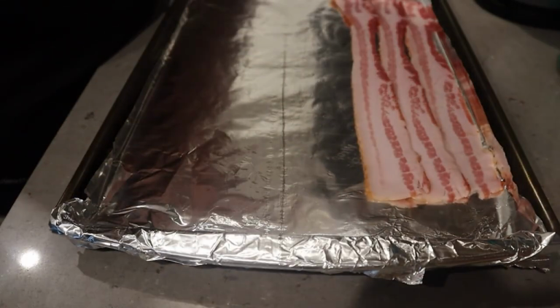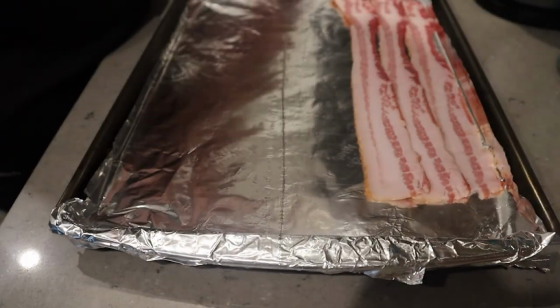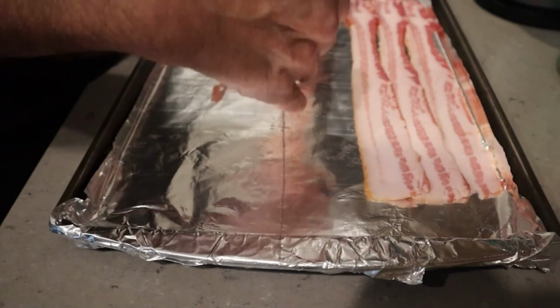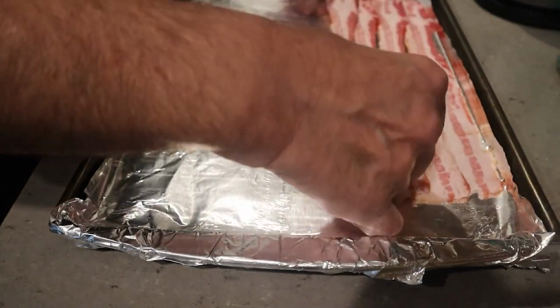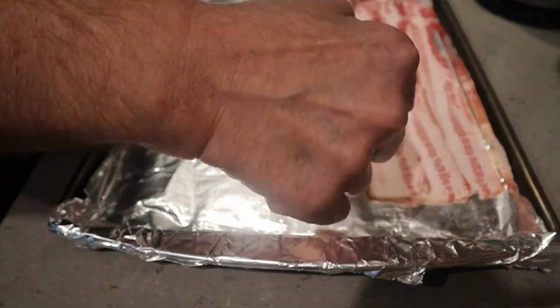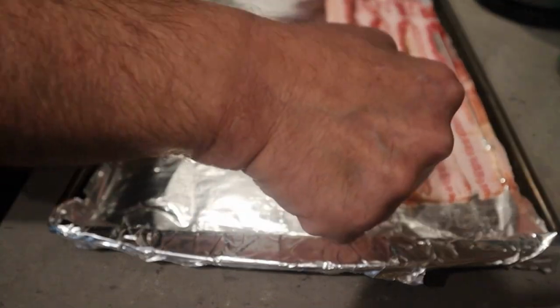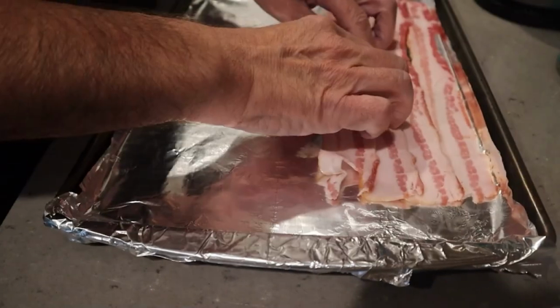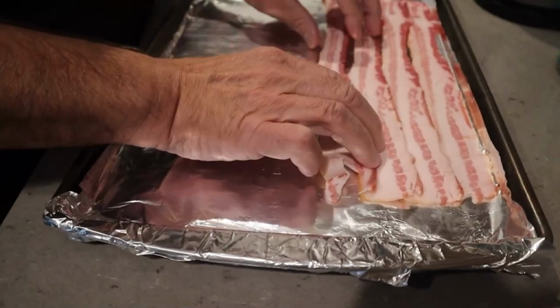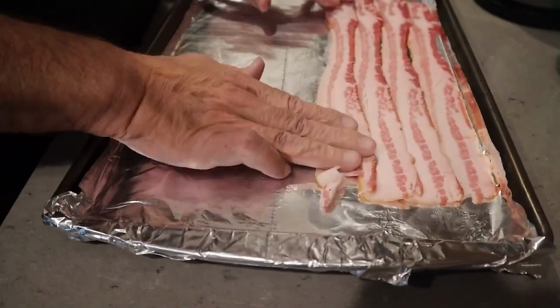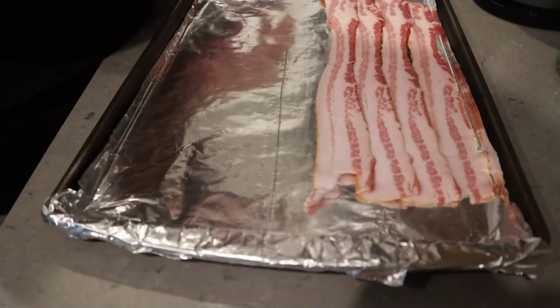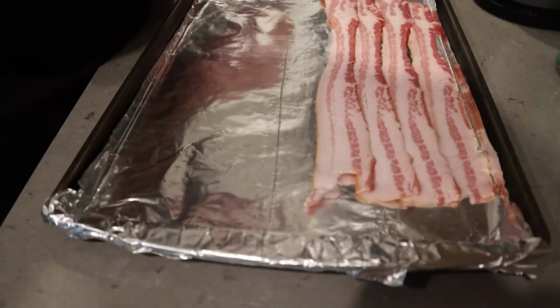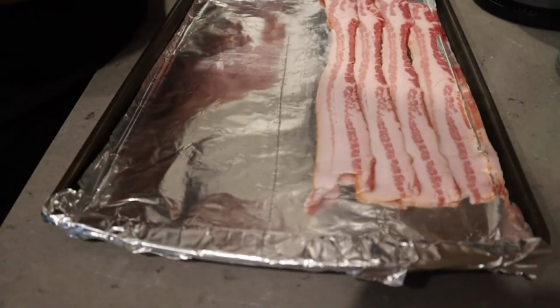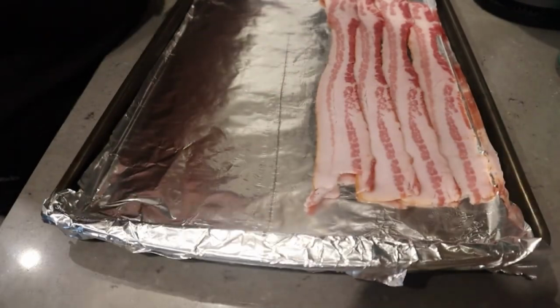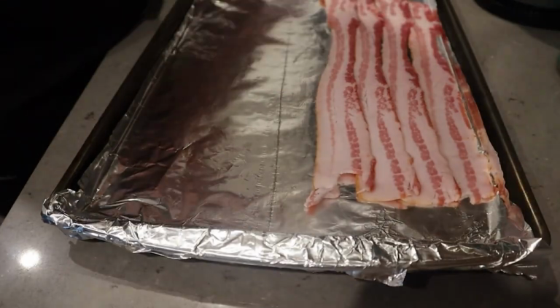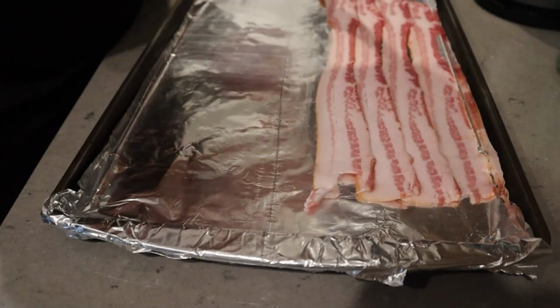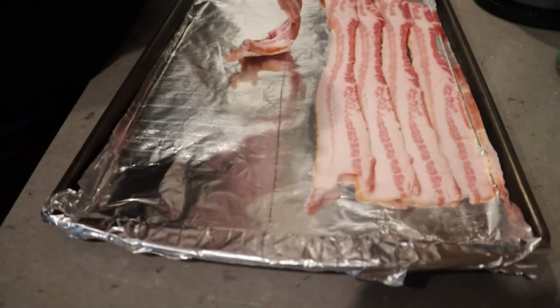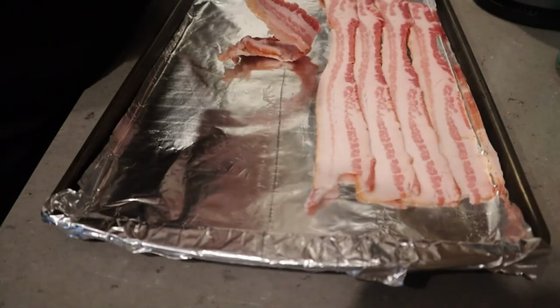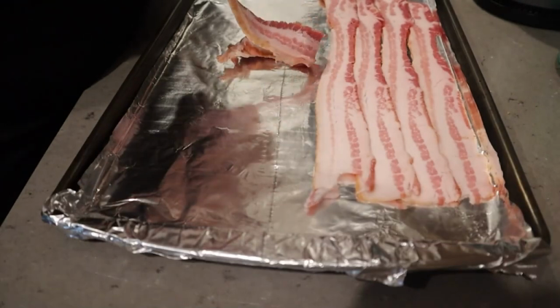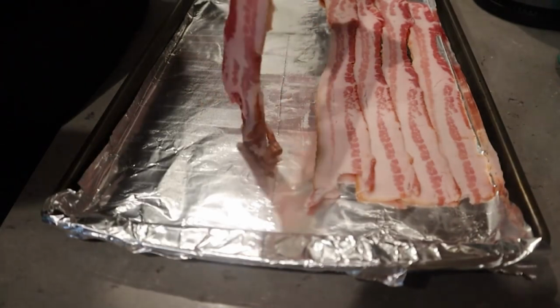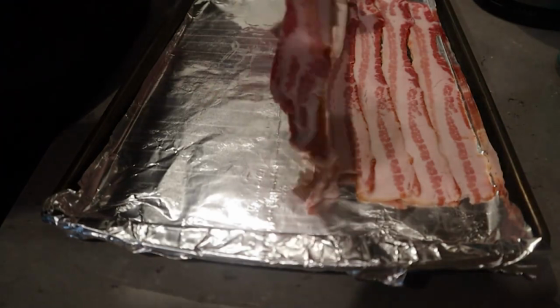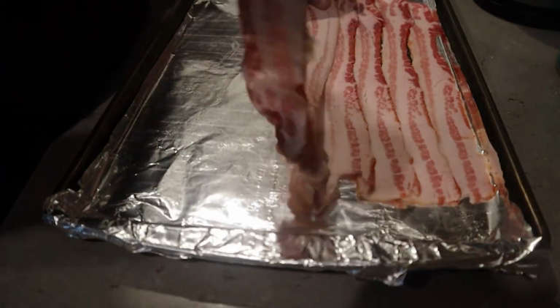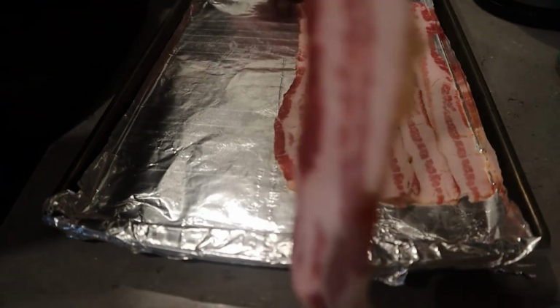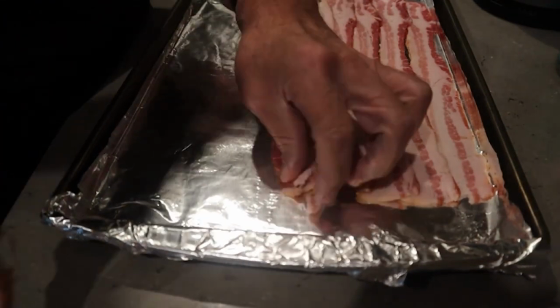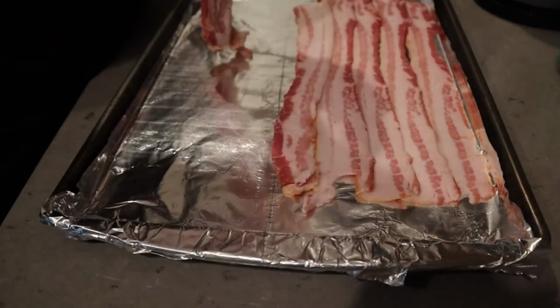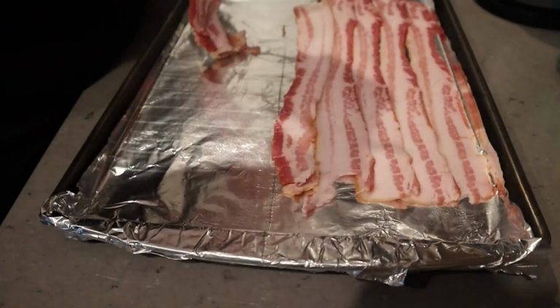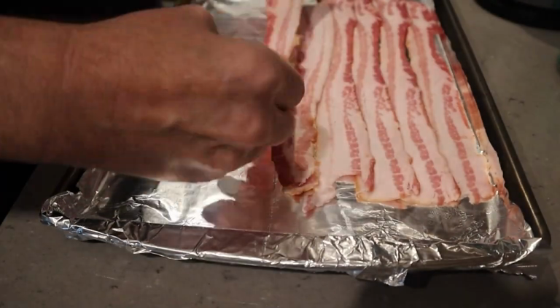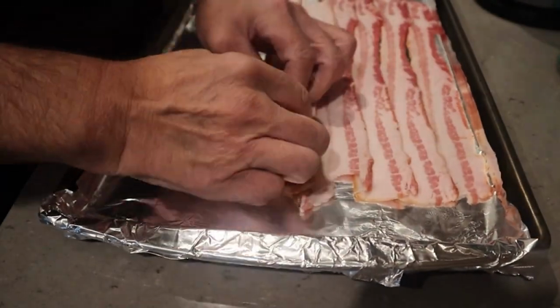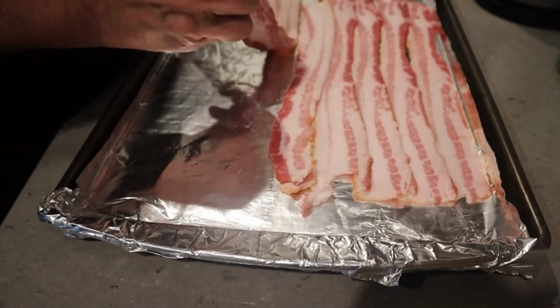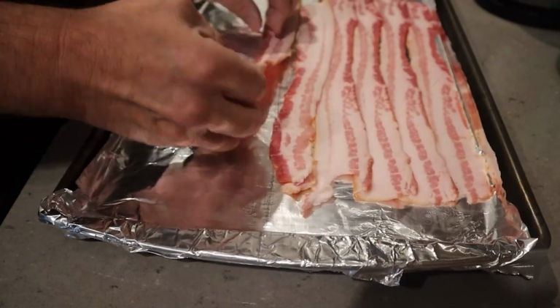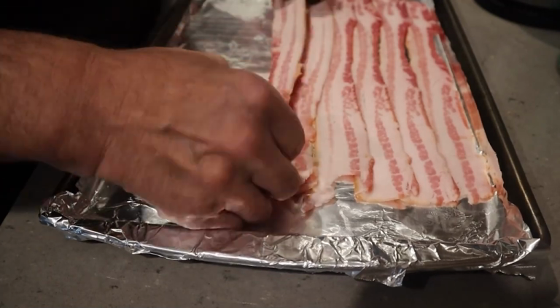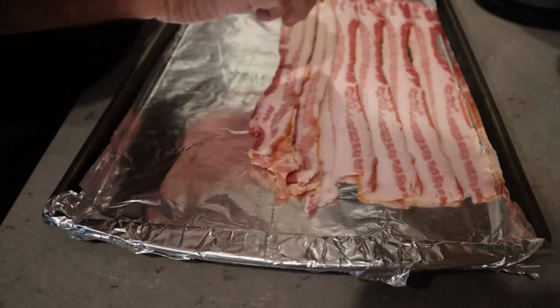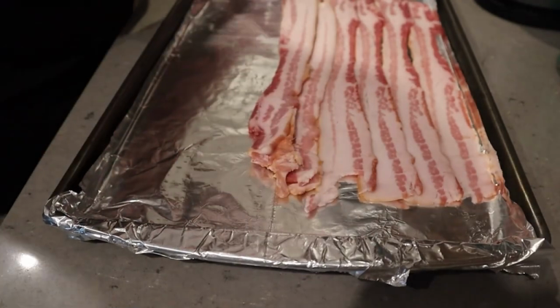Here I'm taking the bacon and laying it out, separating it. On my particular sheet pan I ended up getting a whole pound of bacon on there. This is regular store-bought bacon.